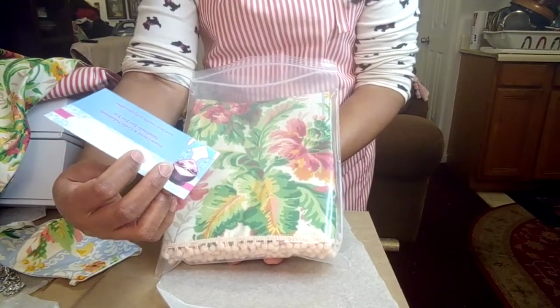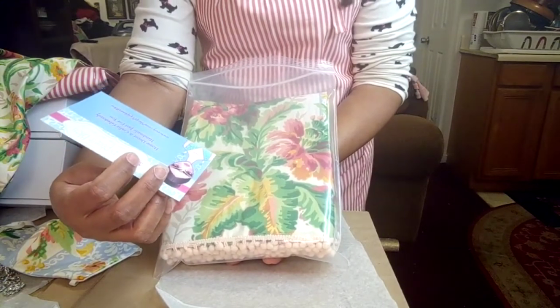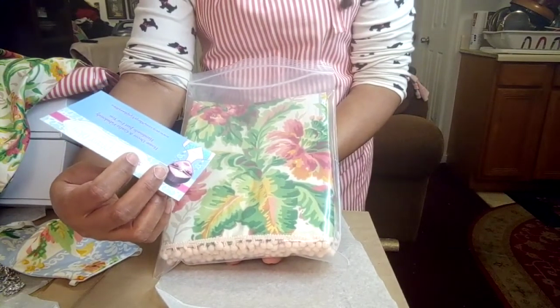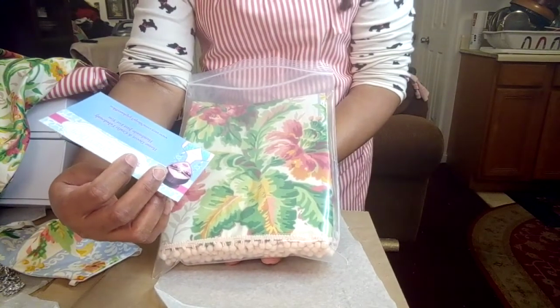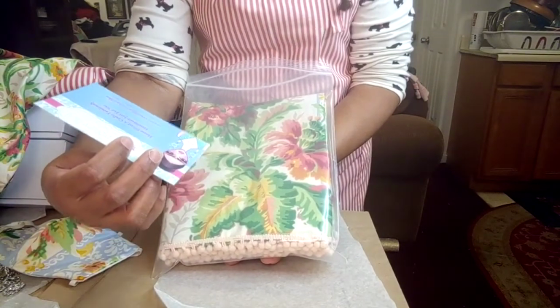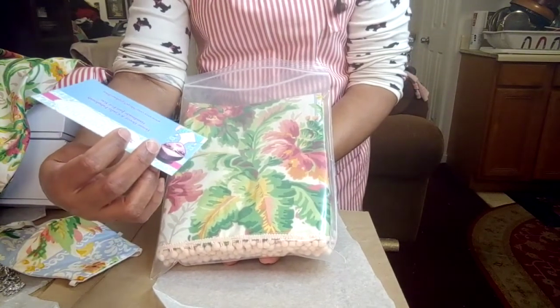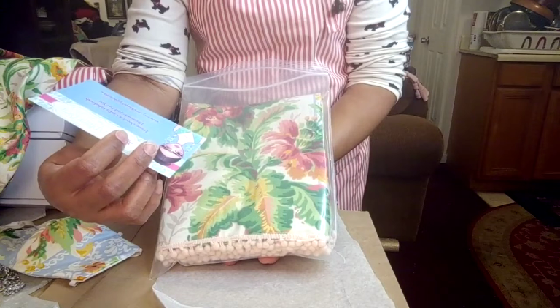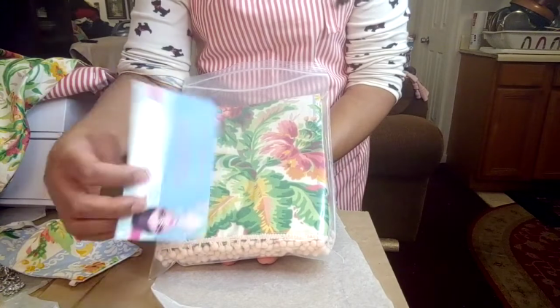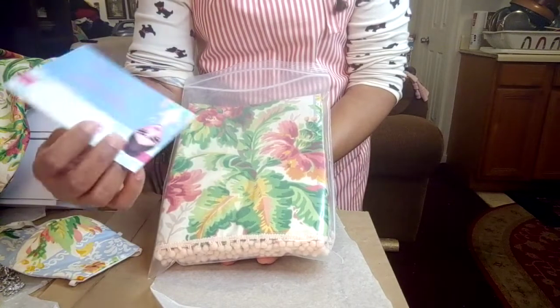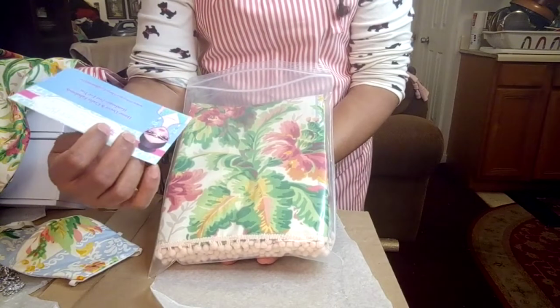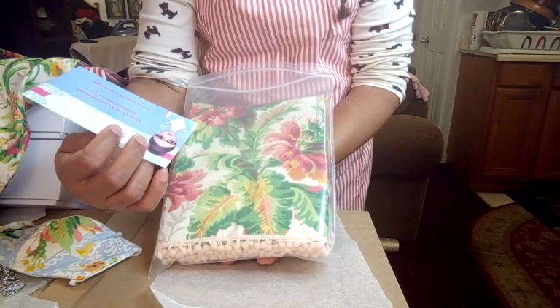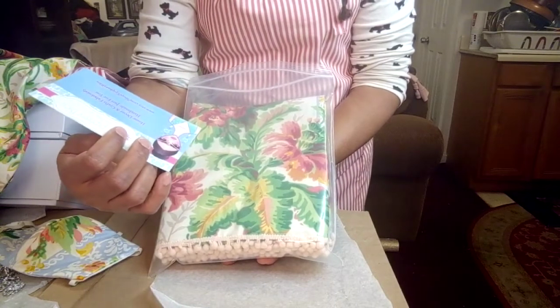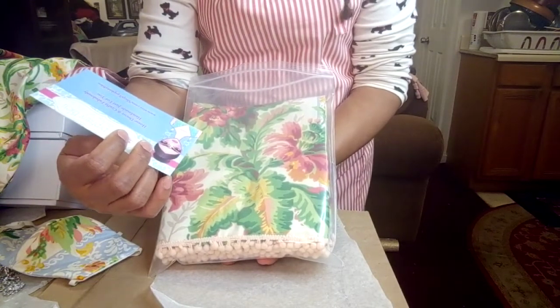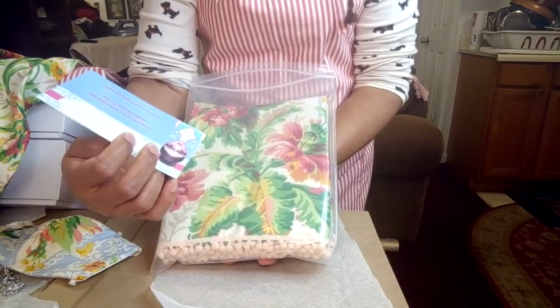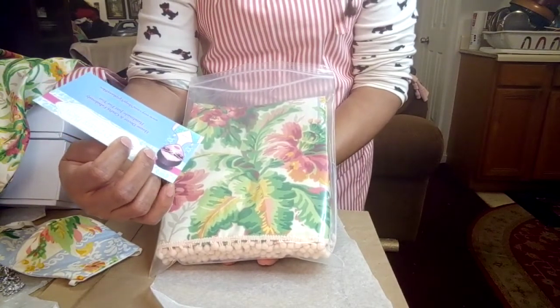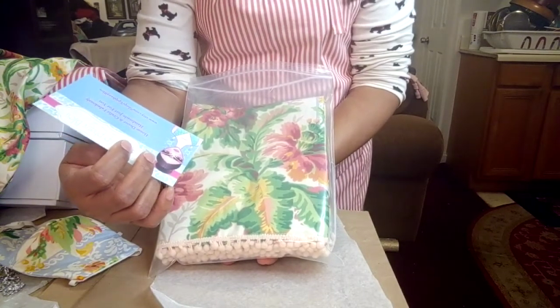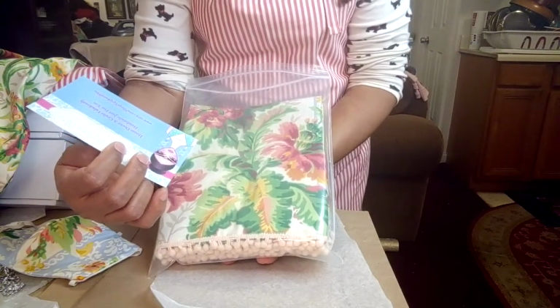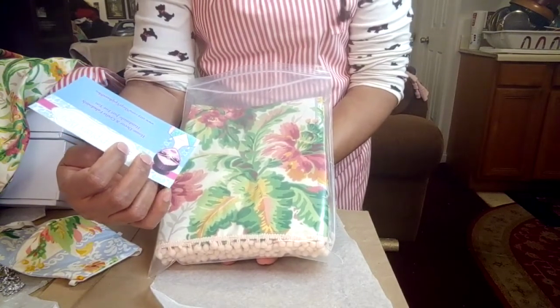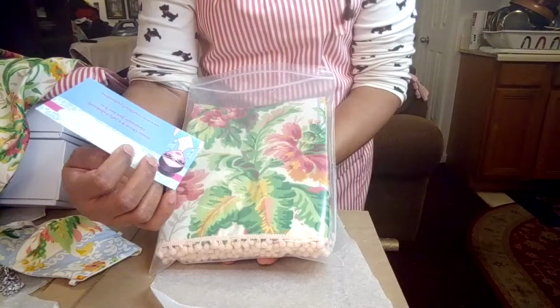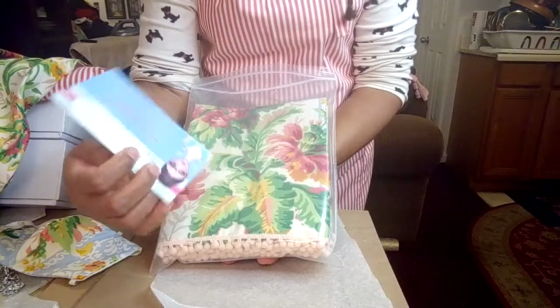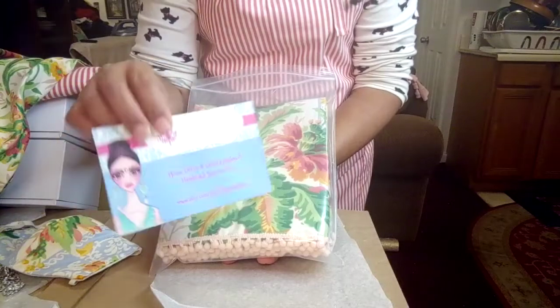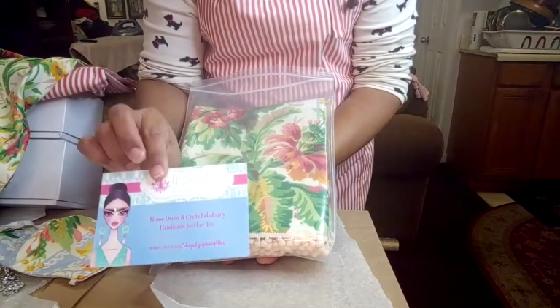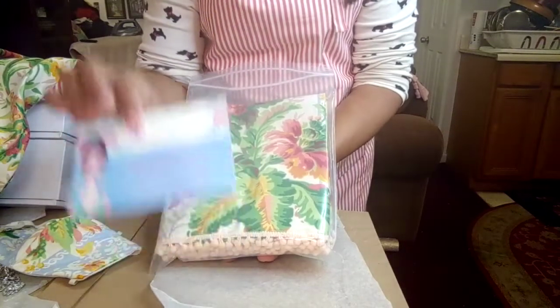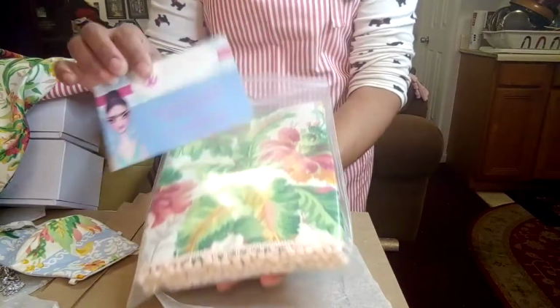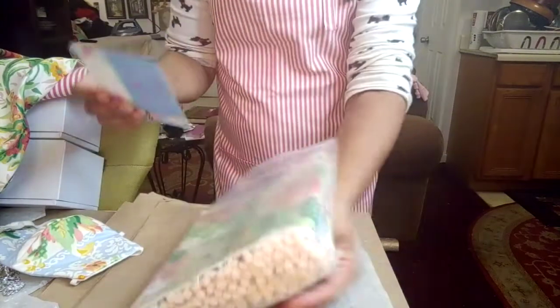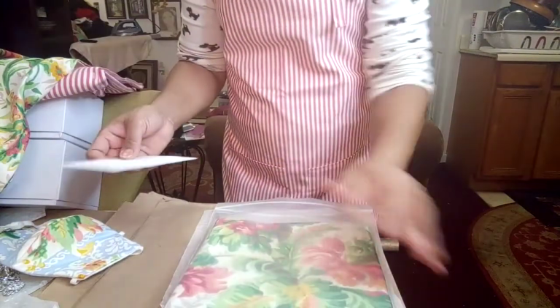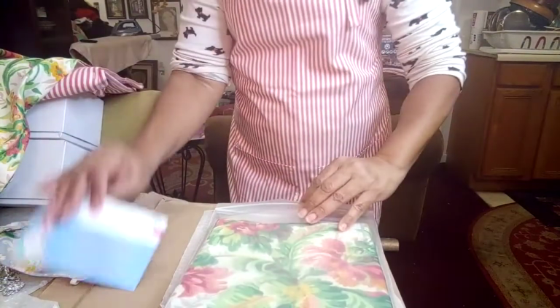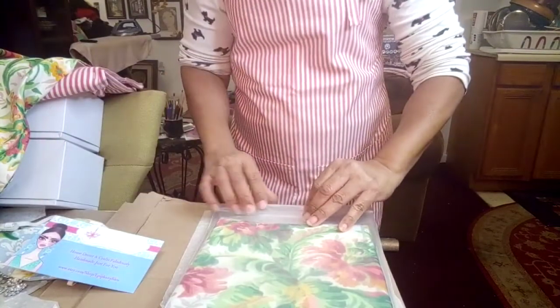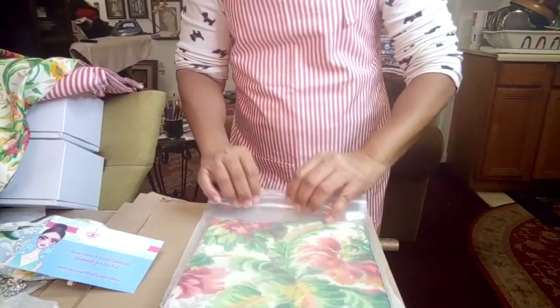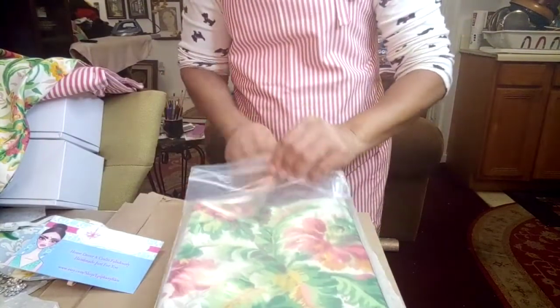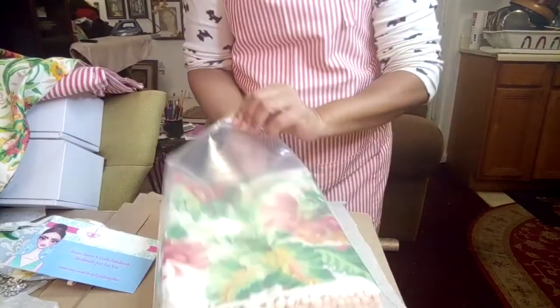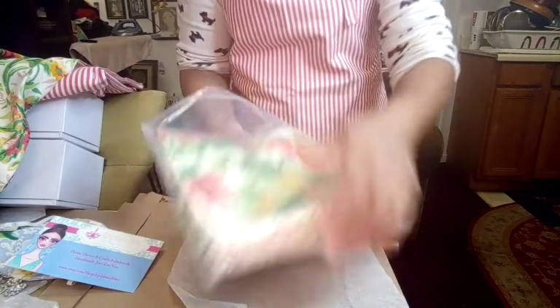The card says 'Home Decor and Crafts — Fabulously Handmade Just for You' and it's got the Etsy website: Etsy.com/shop/EpiphanyBlue. That's how my stuff comes packaged.